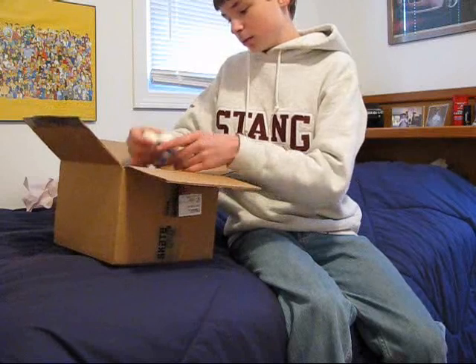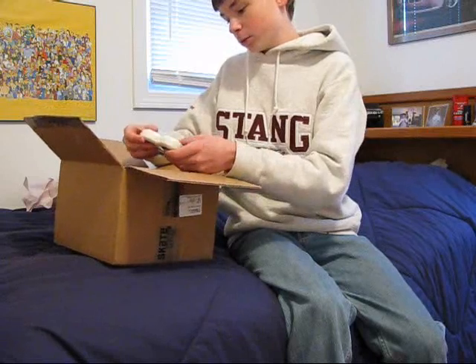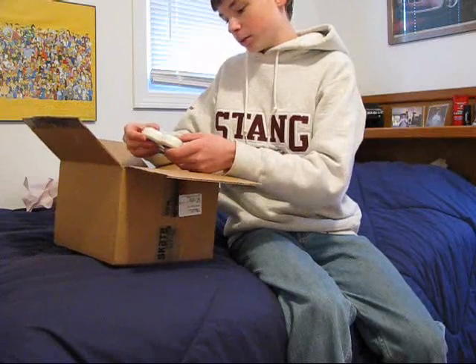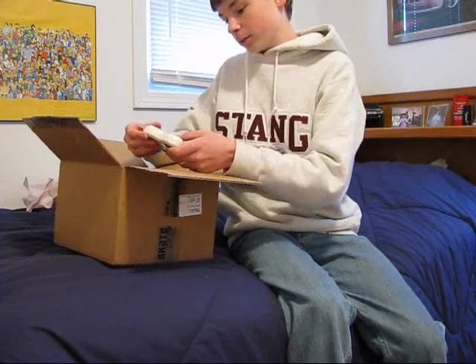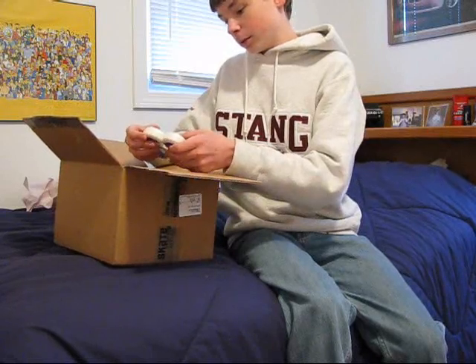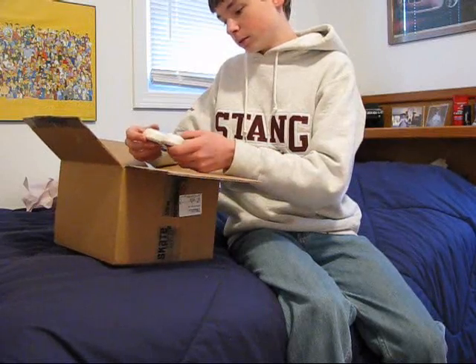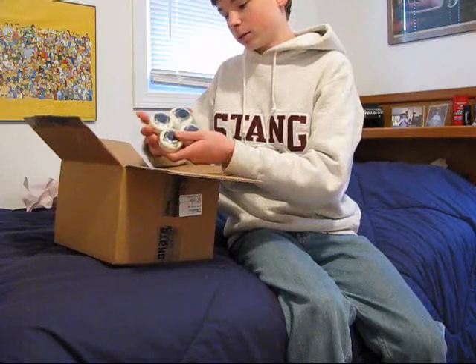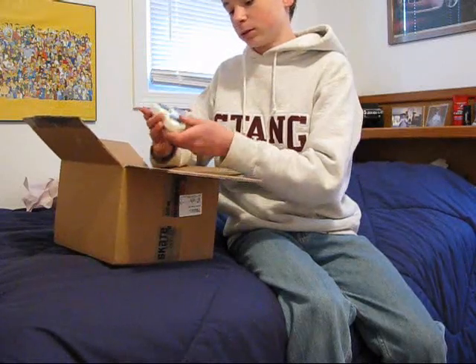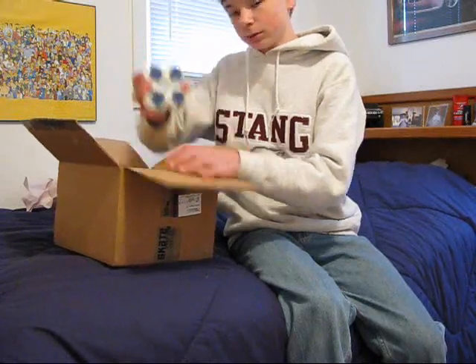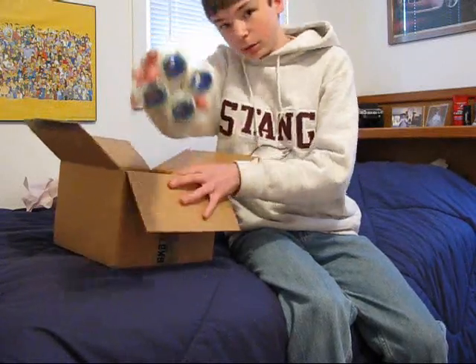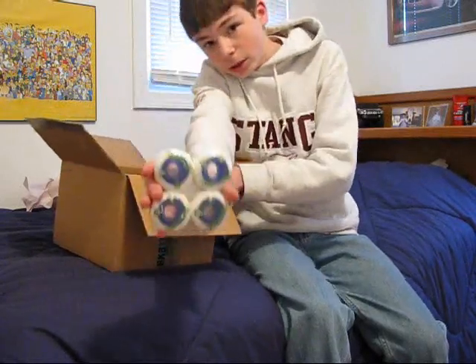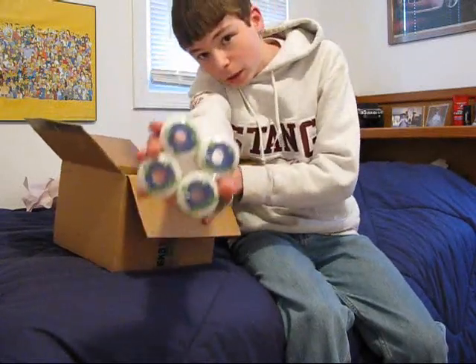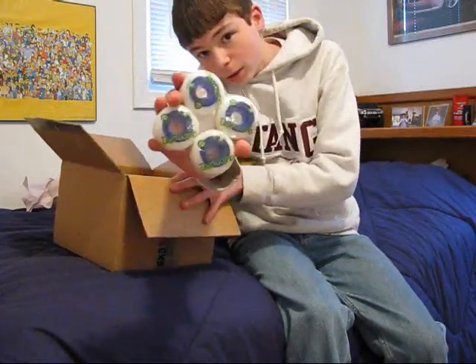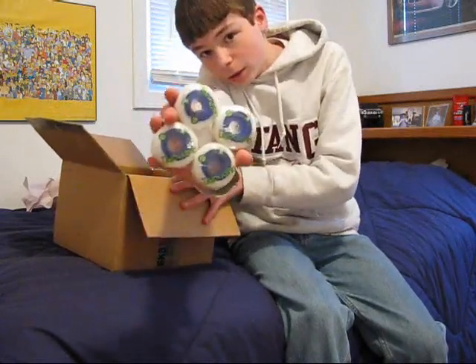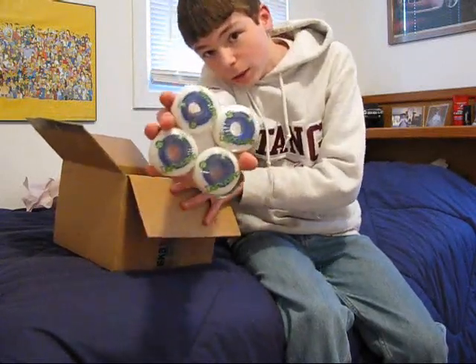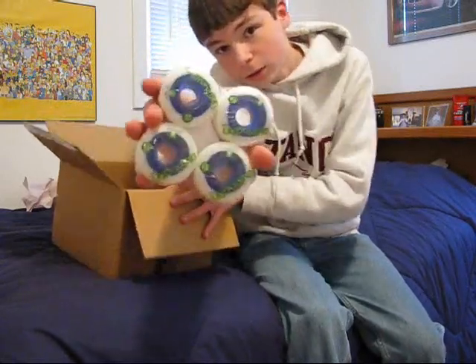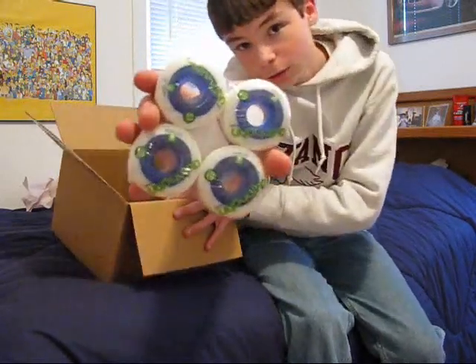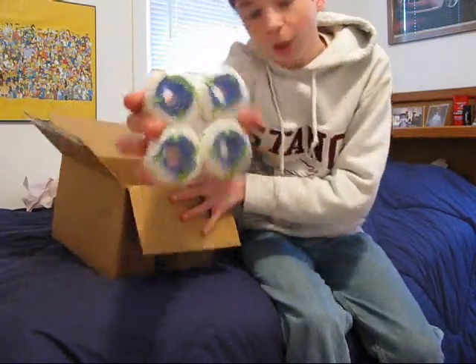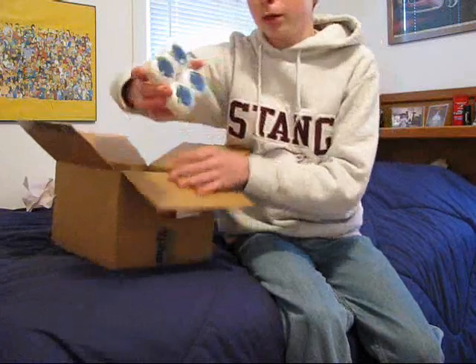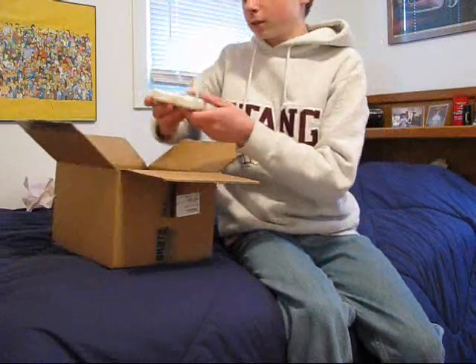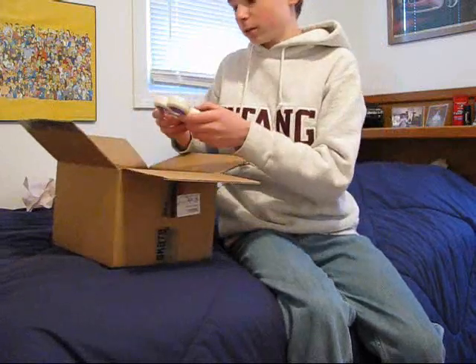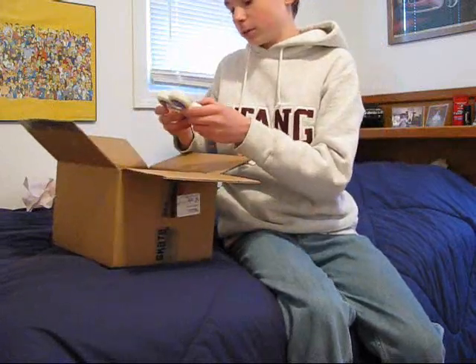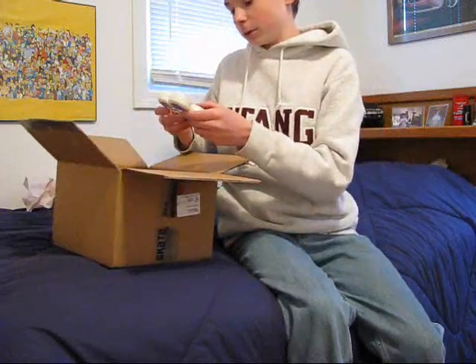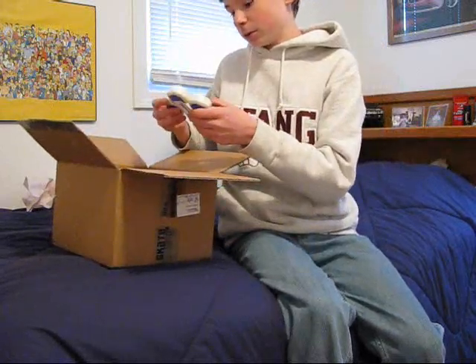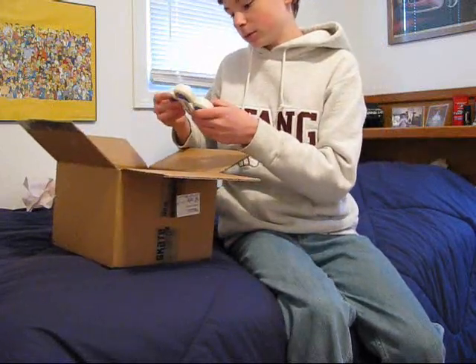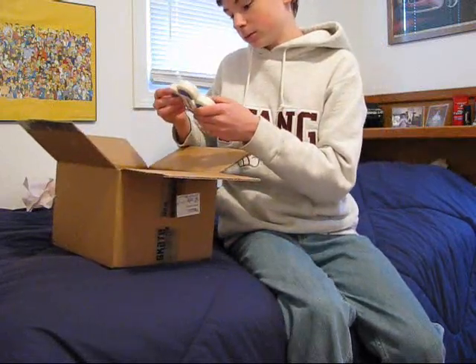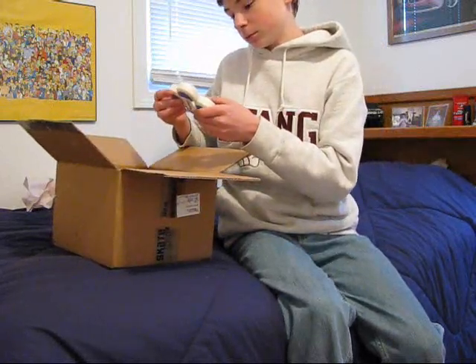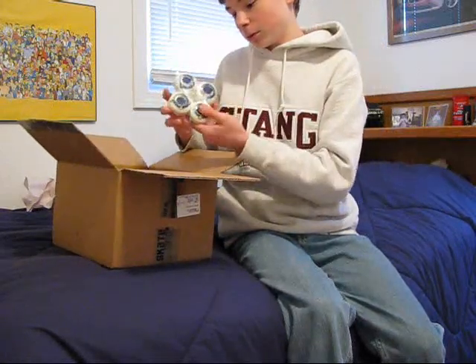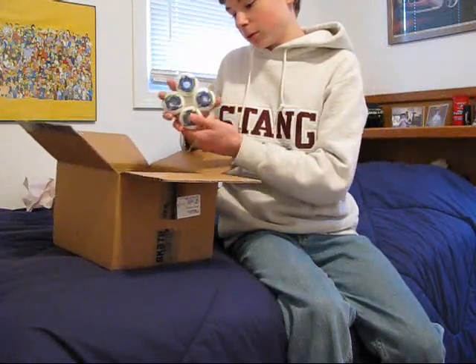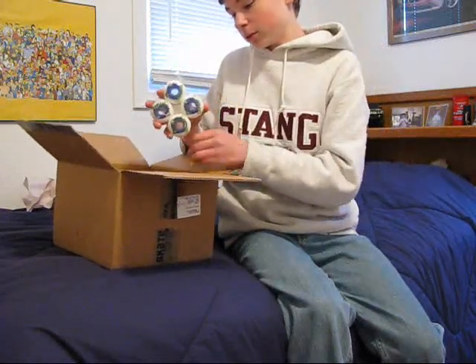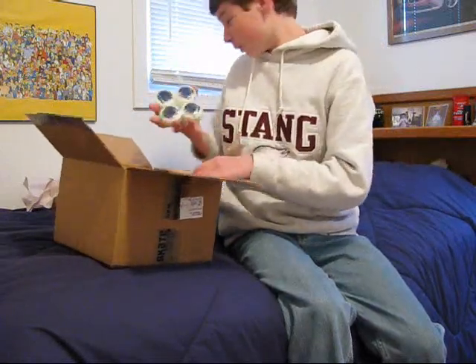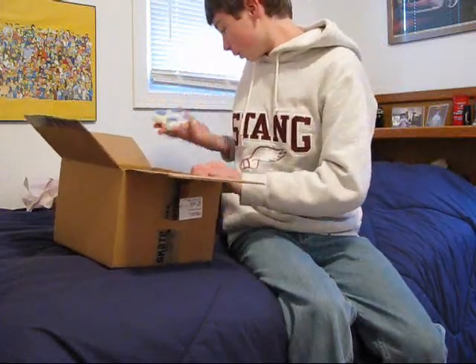I ordered some new wheels — Autobombs 51 Pro Series. Pretty nice.